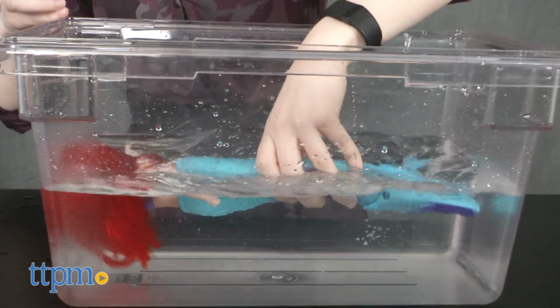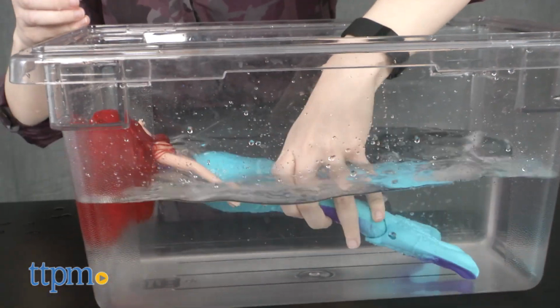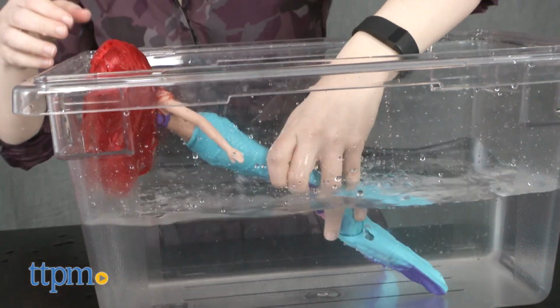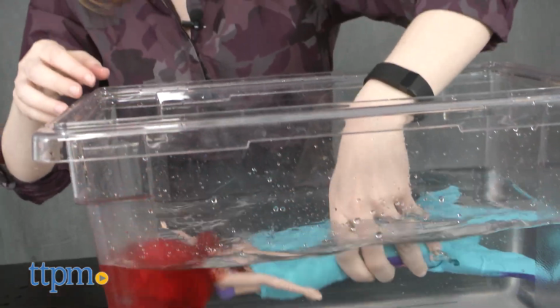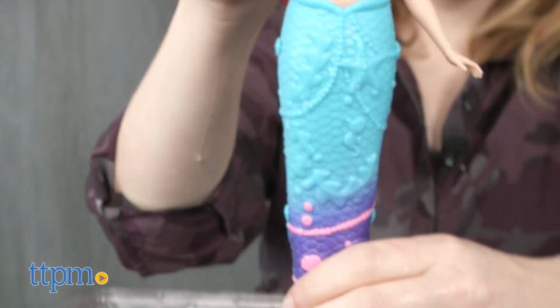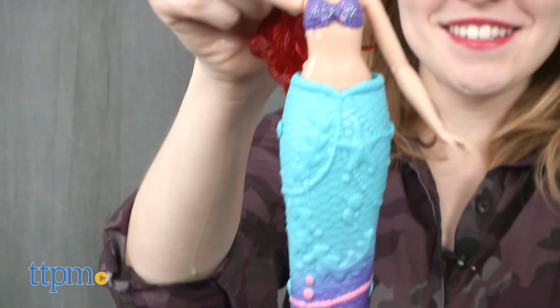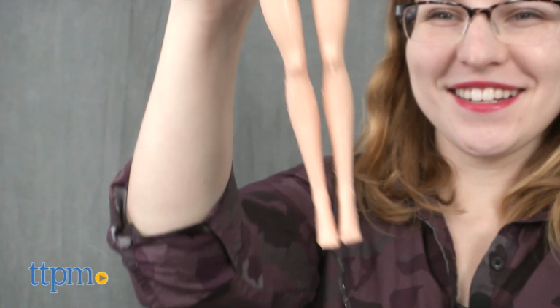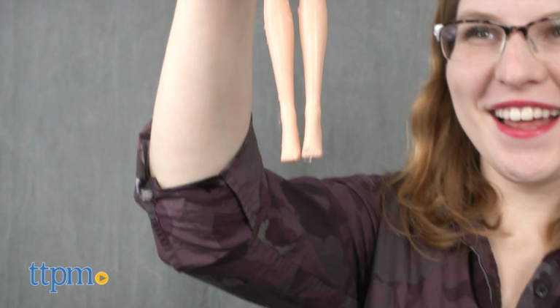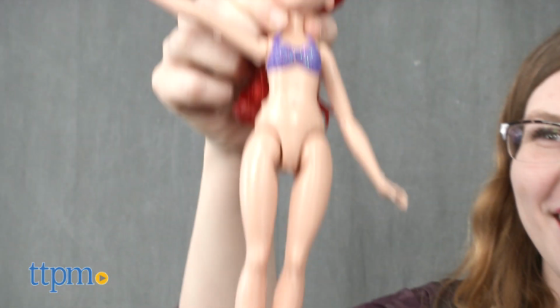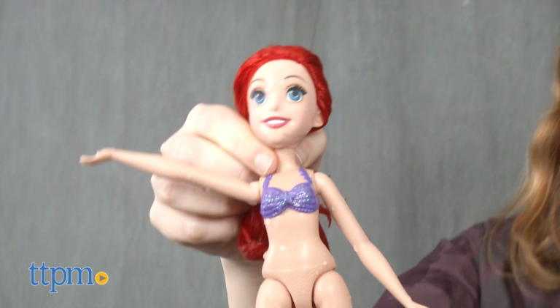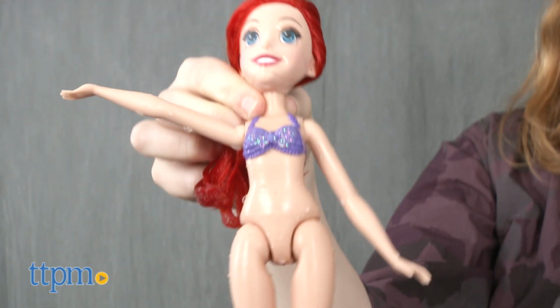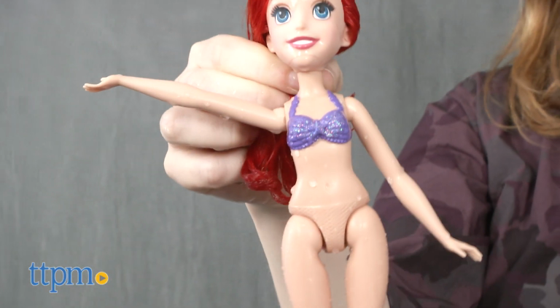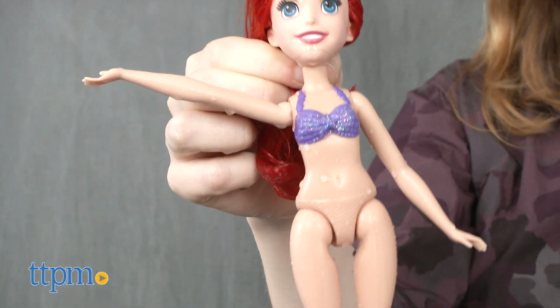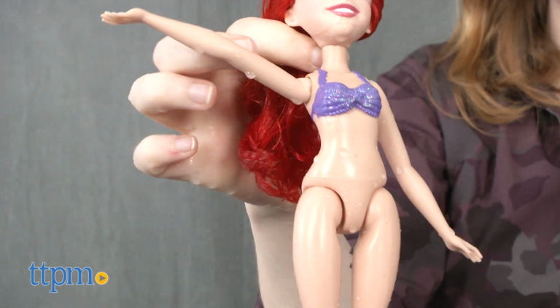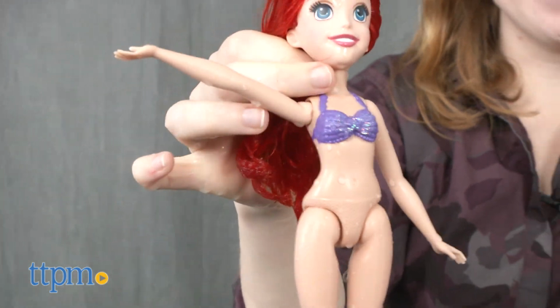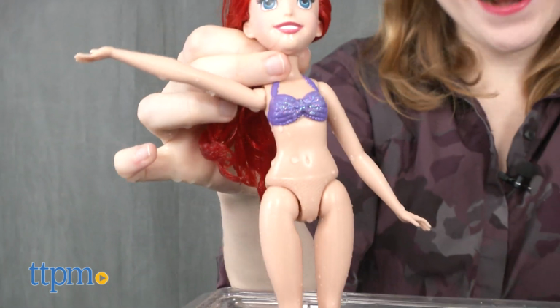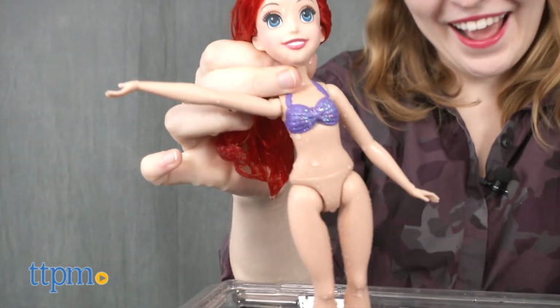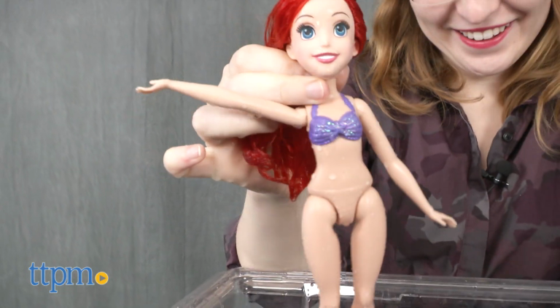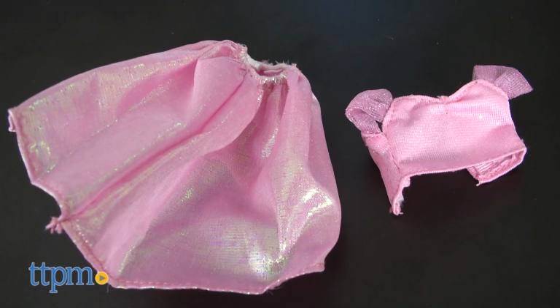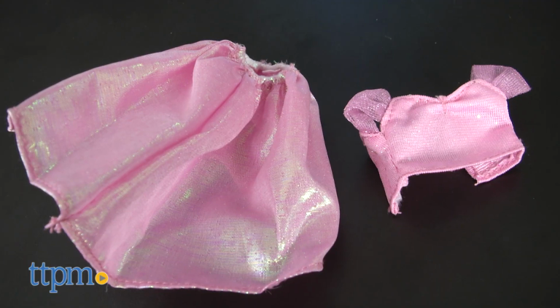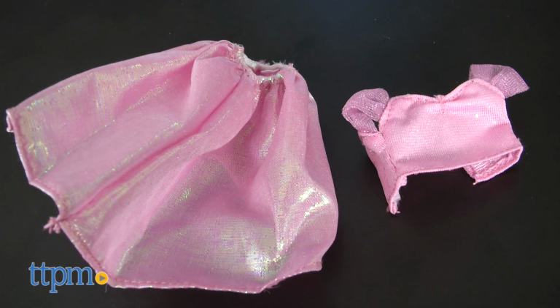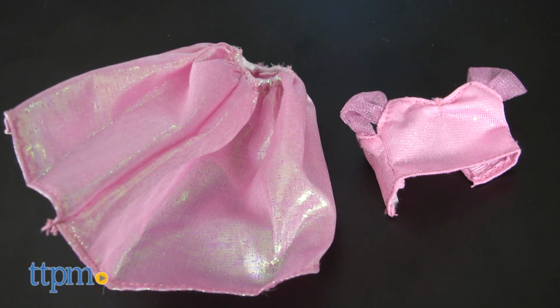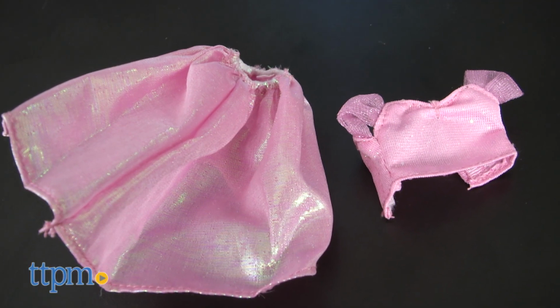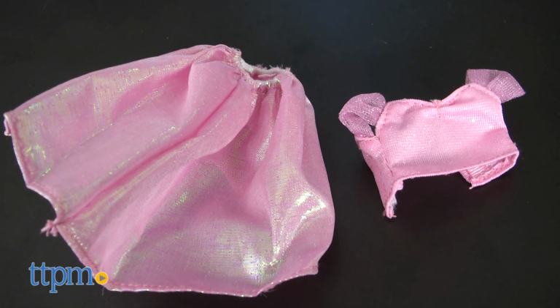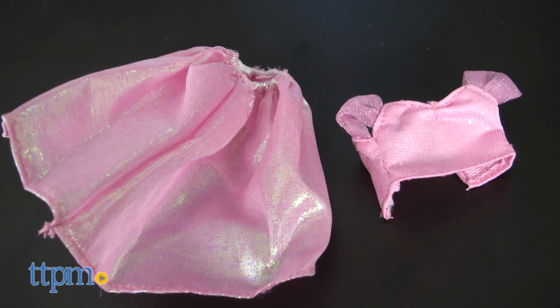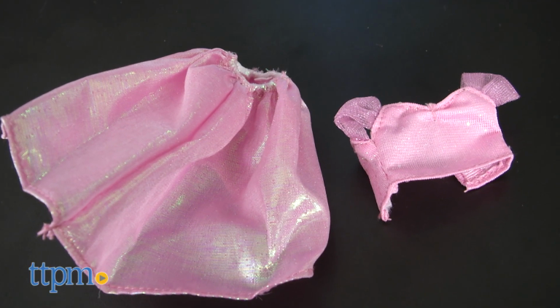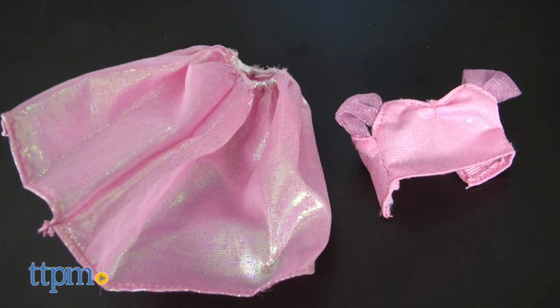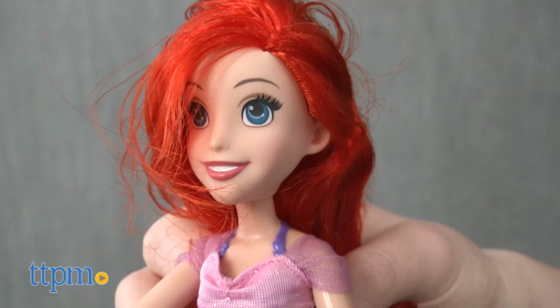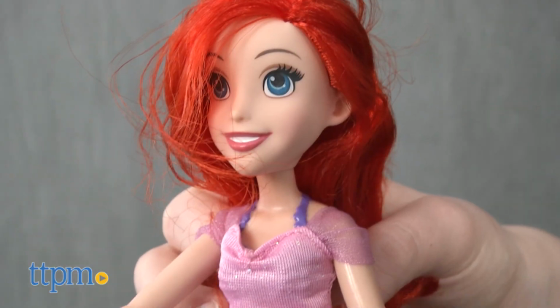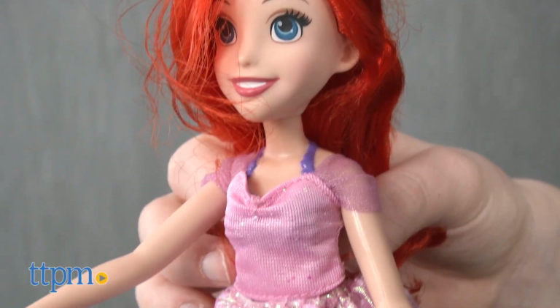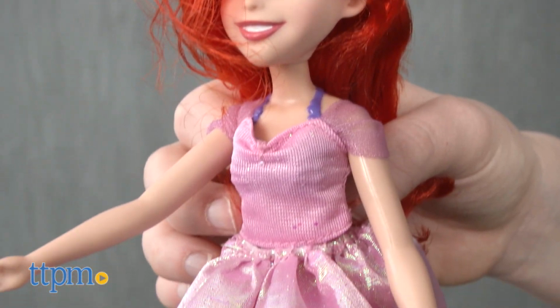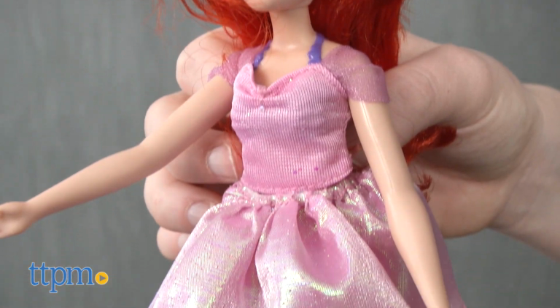Ready to head to the mainland? Simply lift her up and her tail opens to reveal her legs. Arielle also comes with a pink skirt and top for when she takes human form, which is a shorter look reminiscent of the pink dress she wears in the film.